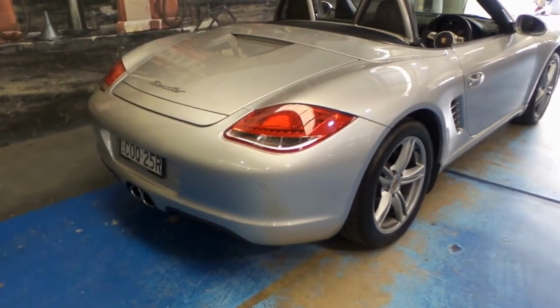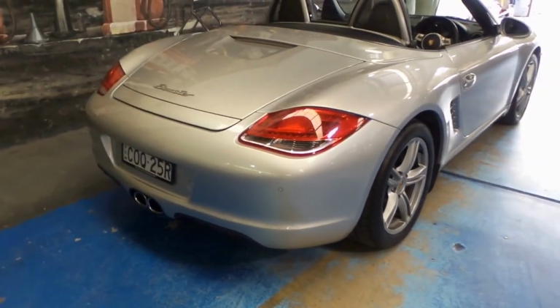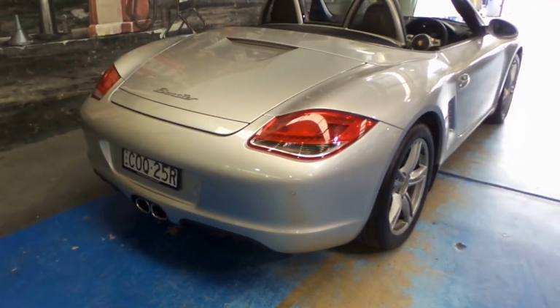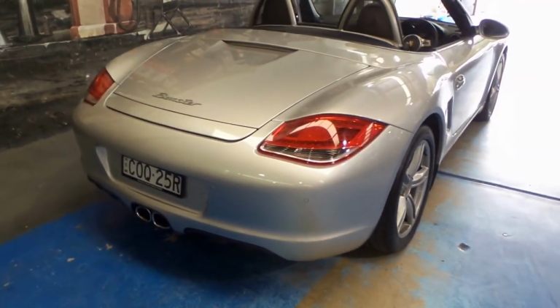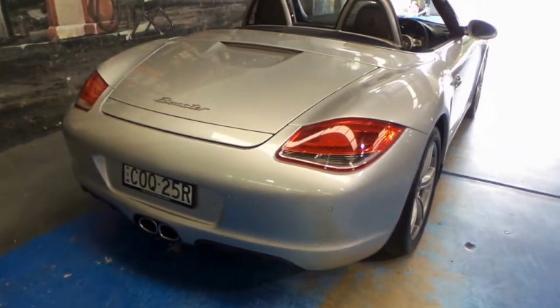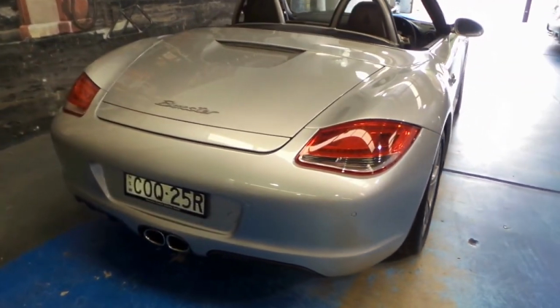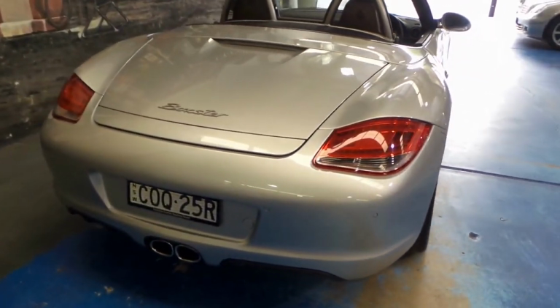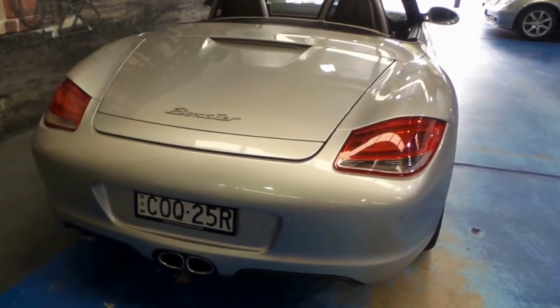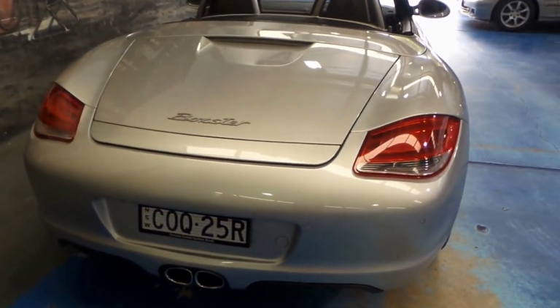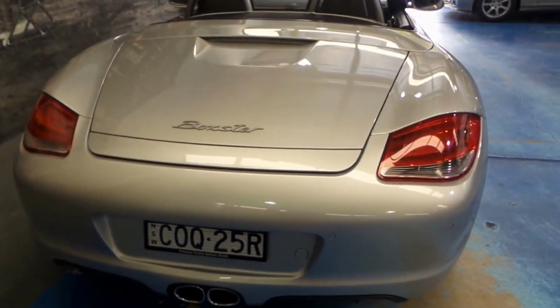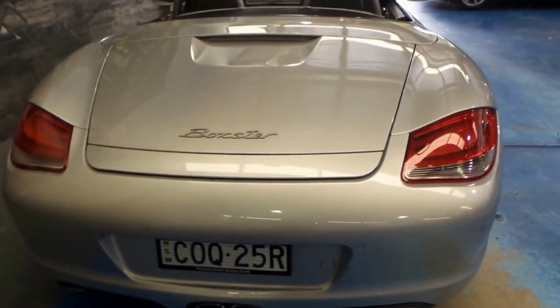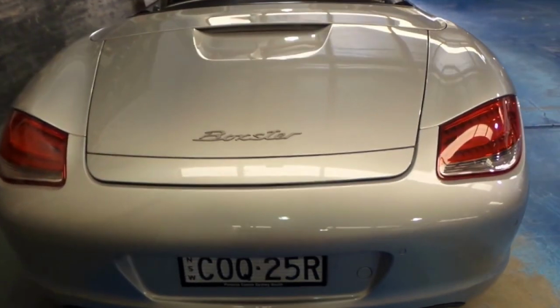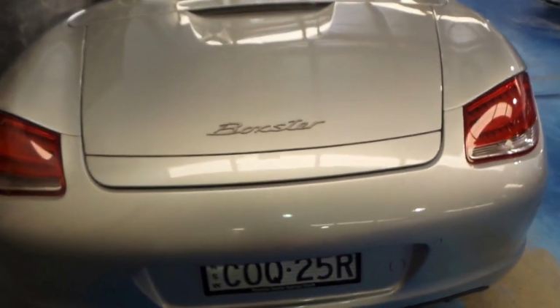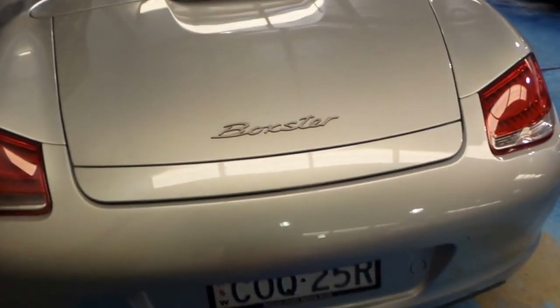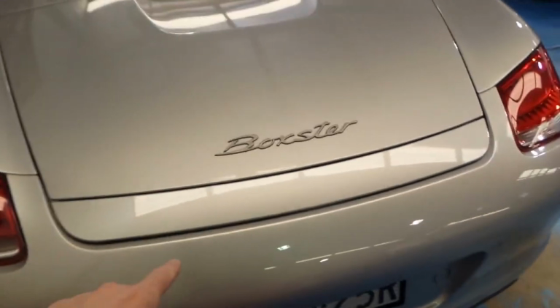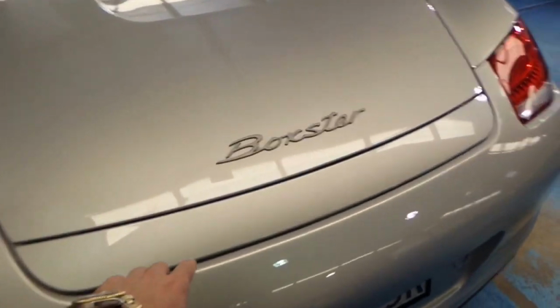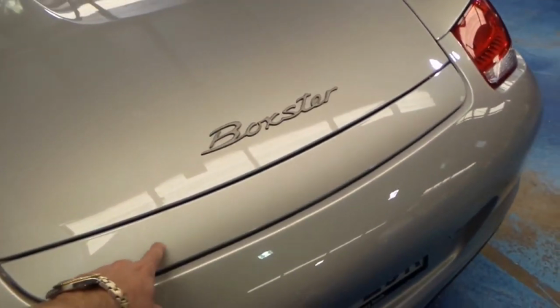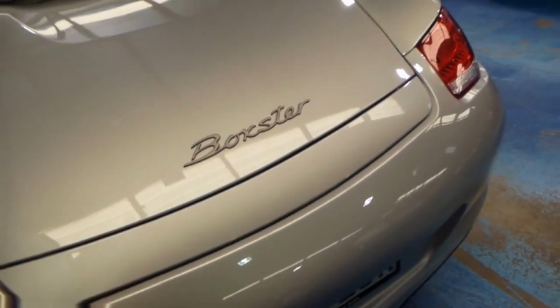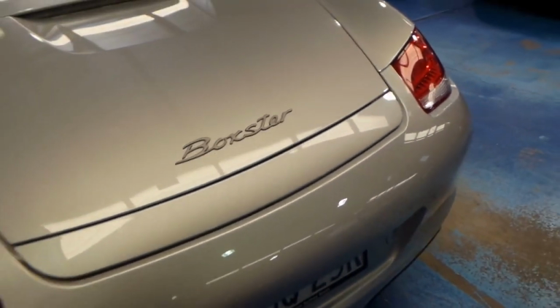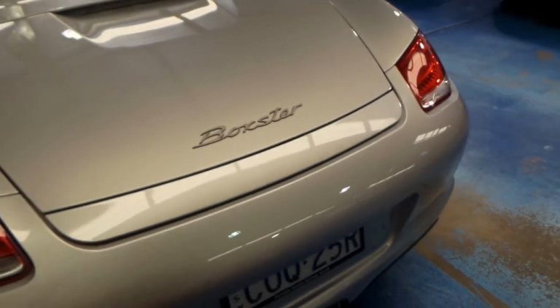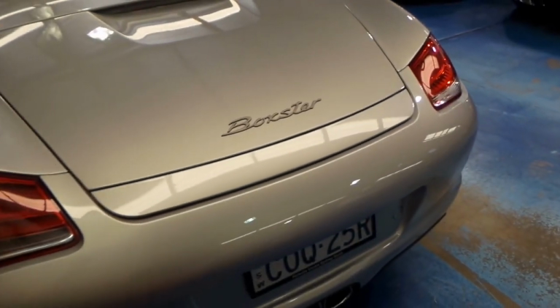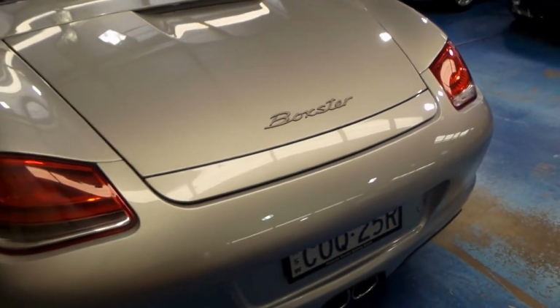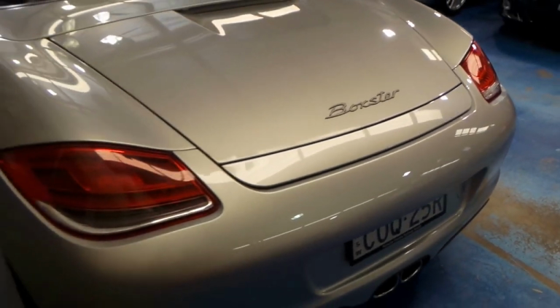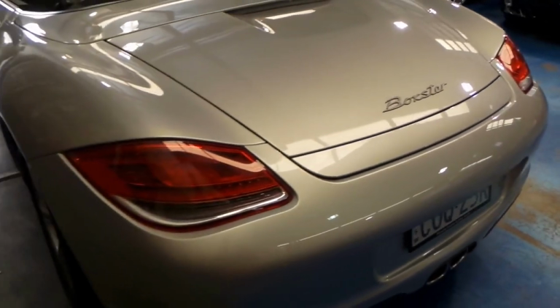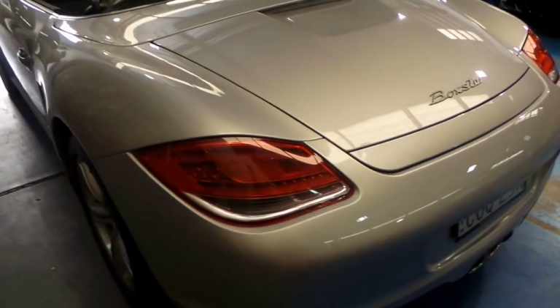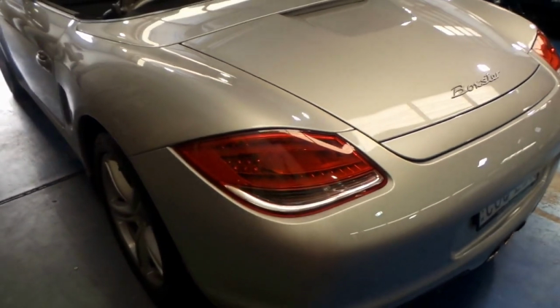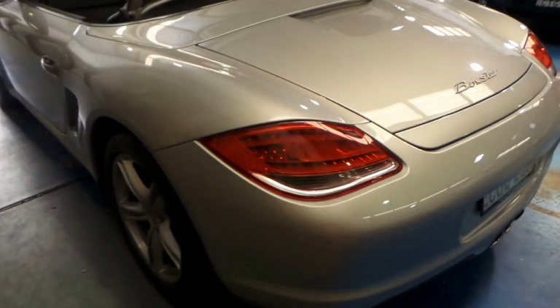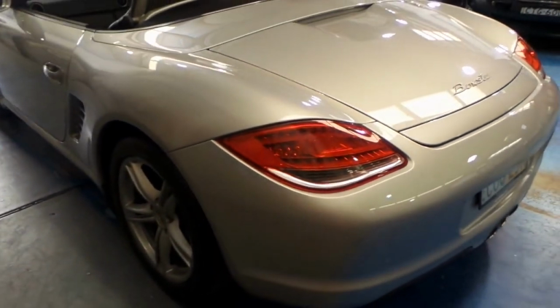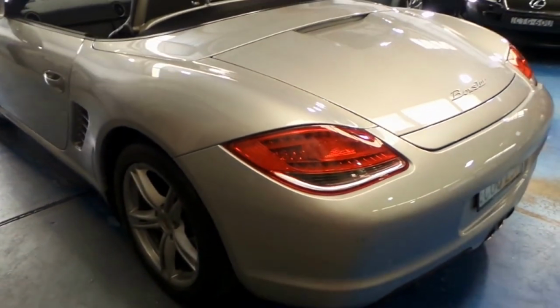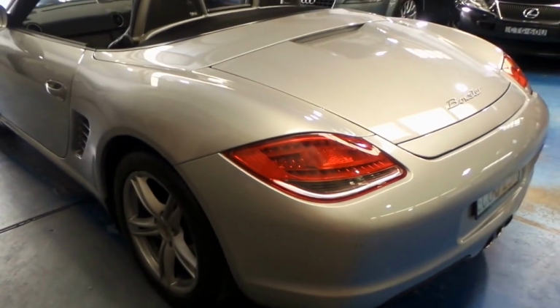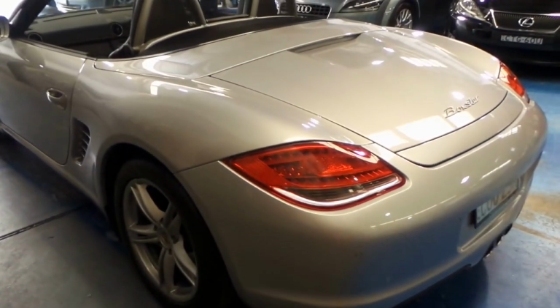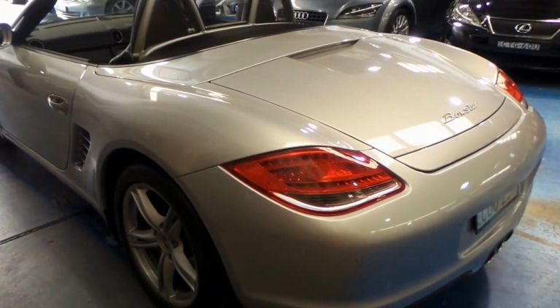It's got rear parking sensors. It's got the spoiler which comes up at the back here — it comes up automatically or you can press a button in the car as well. I can't see any dents or scratches on the car whatsoever.